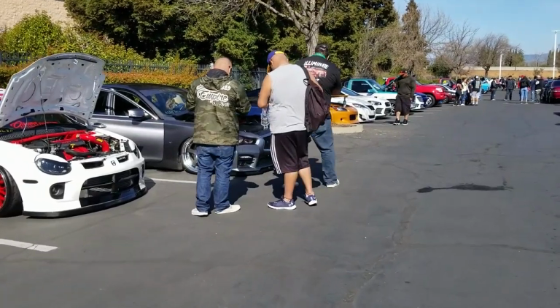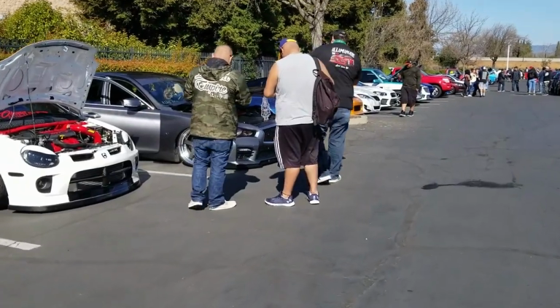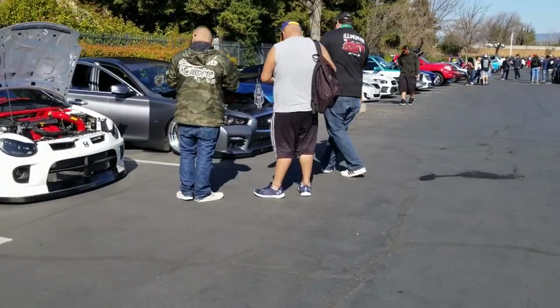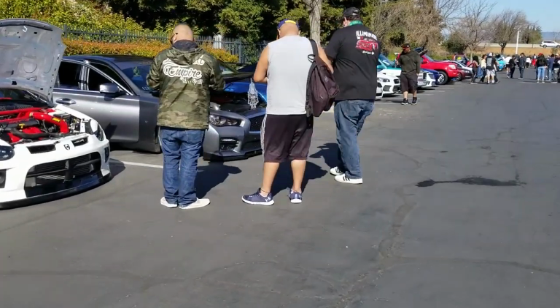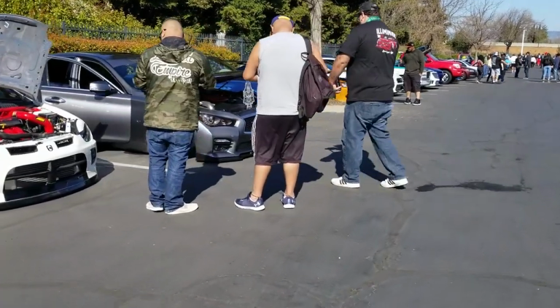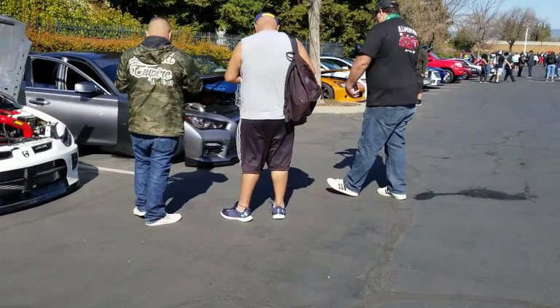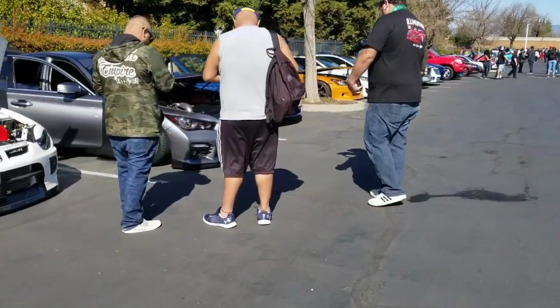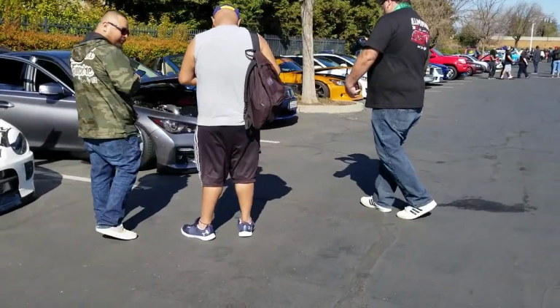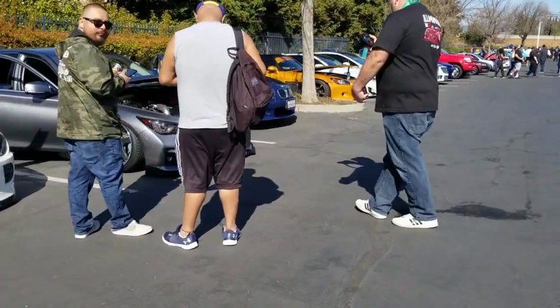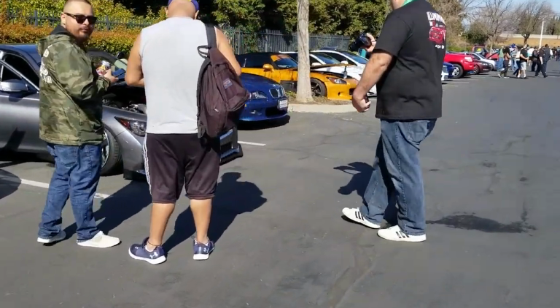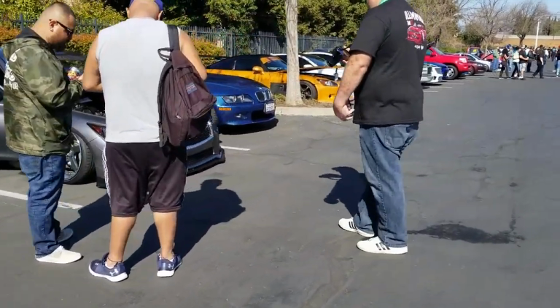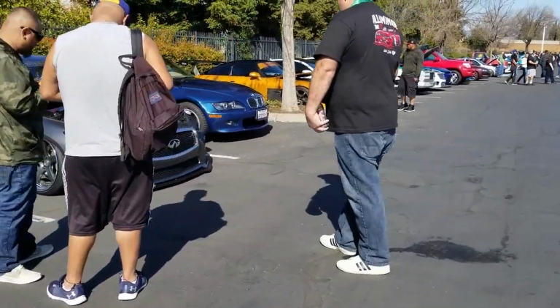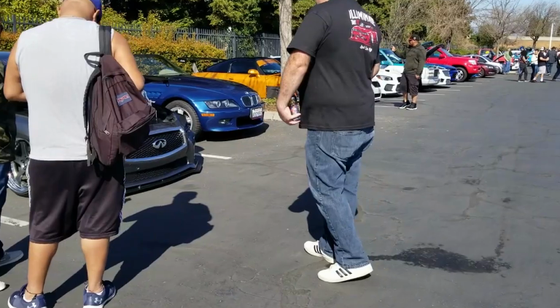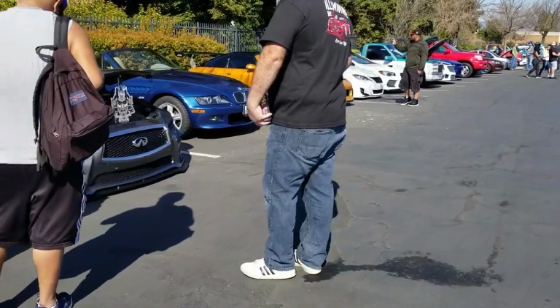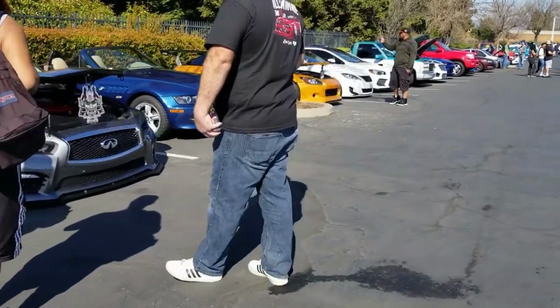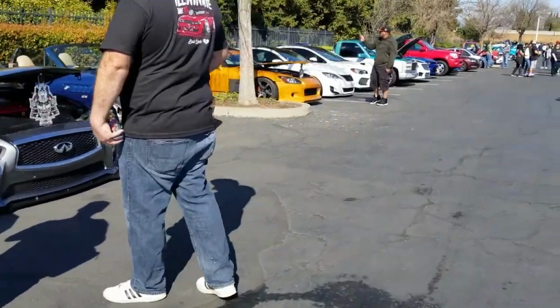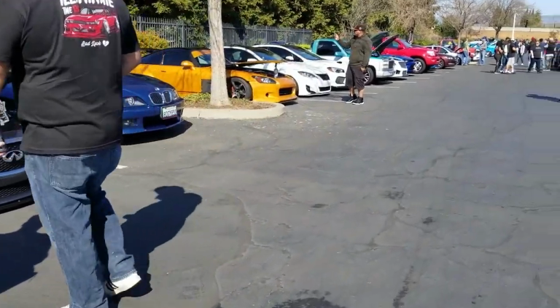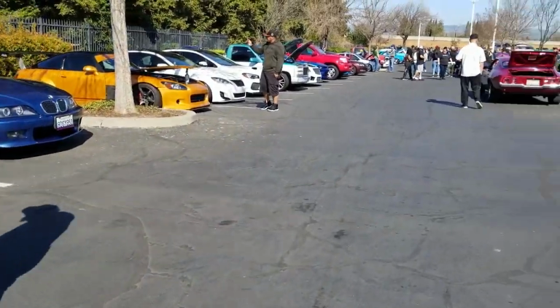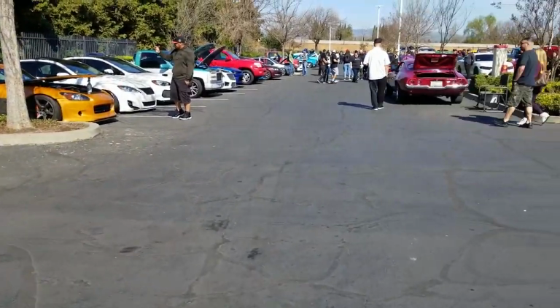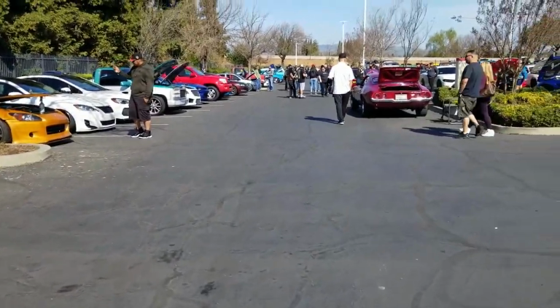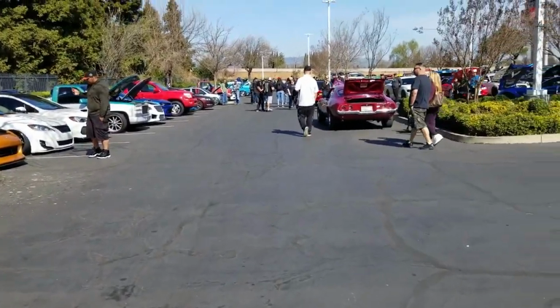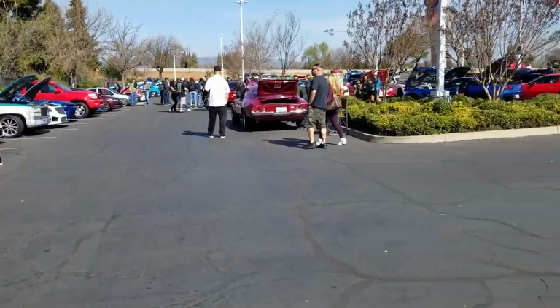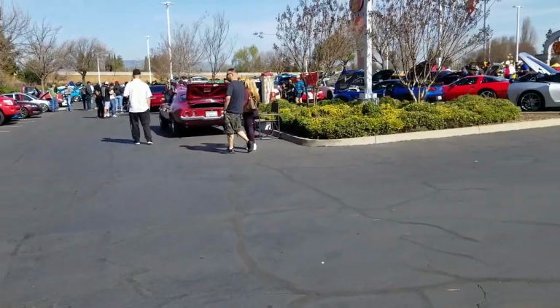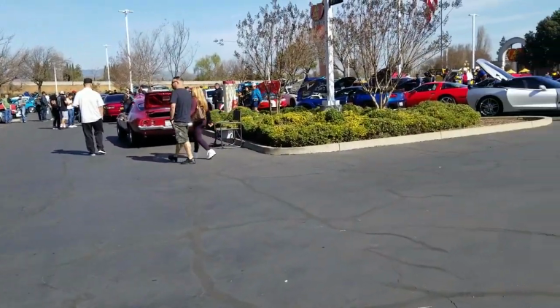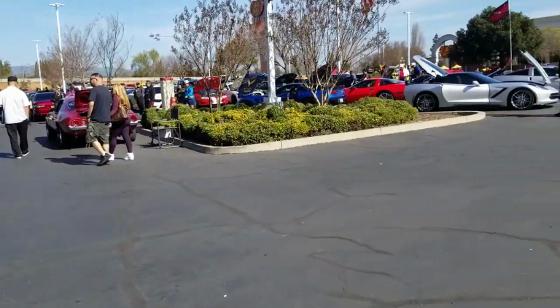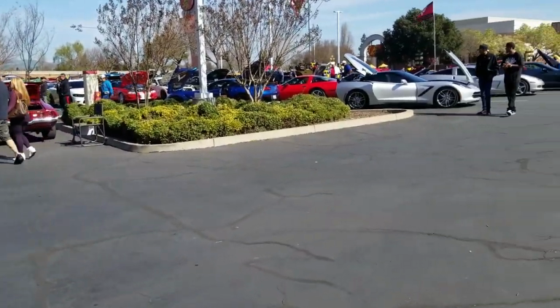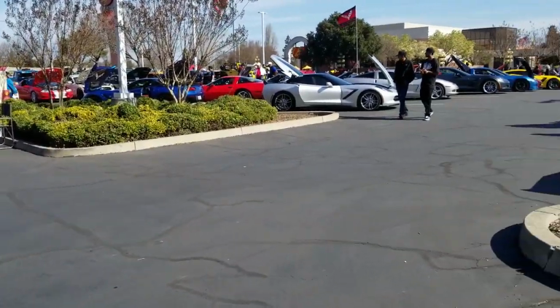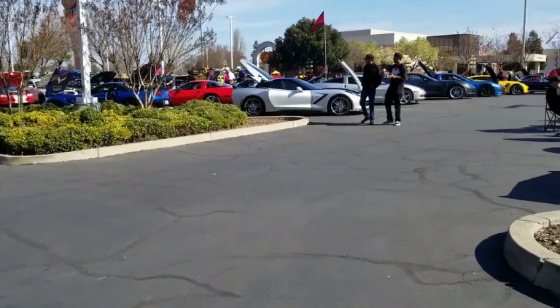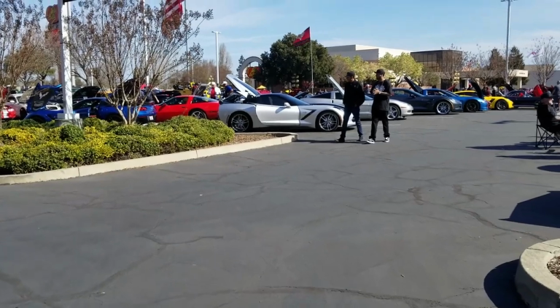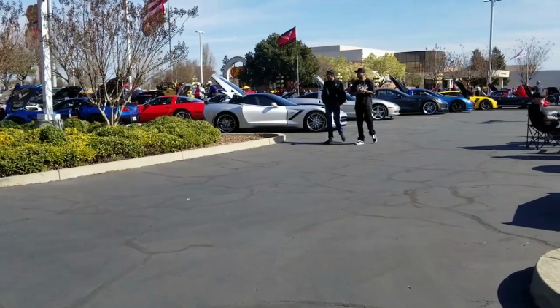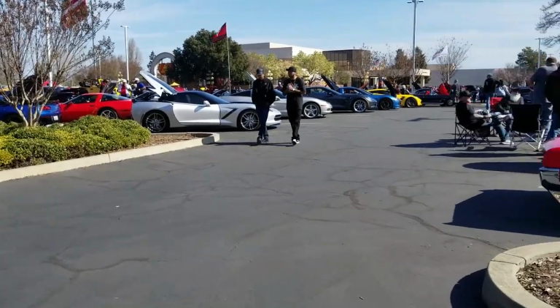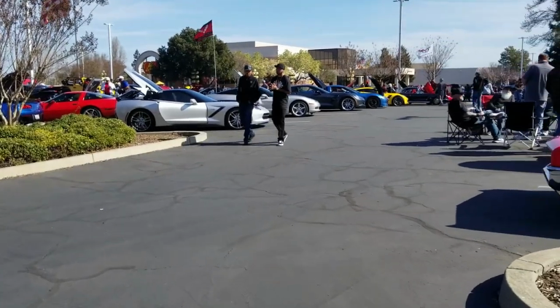Just every car you can imagine. I'm just going to continue to just walk the gamut here.